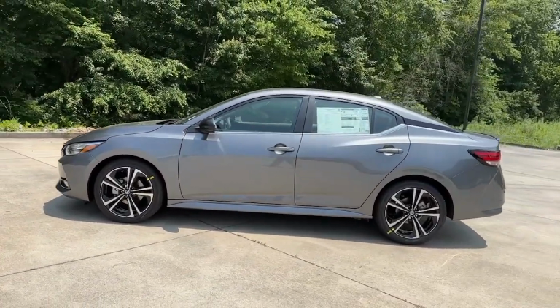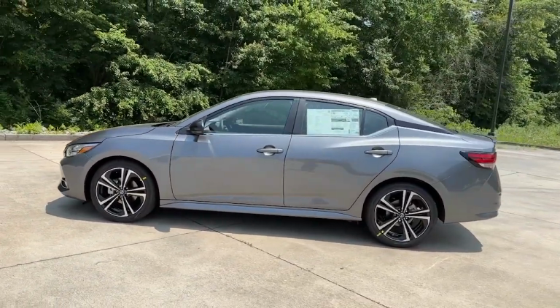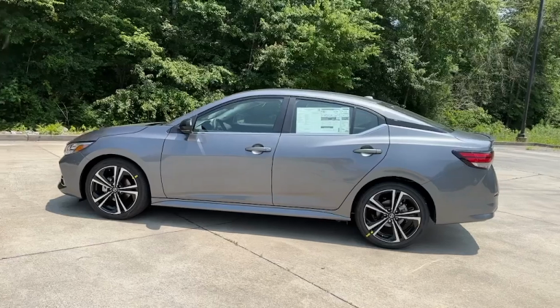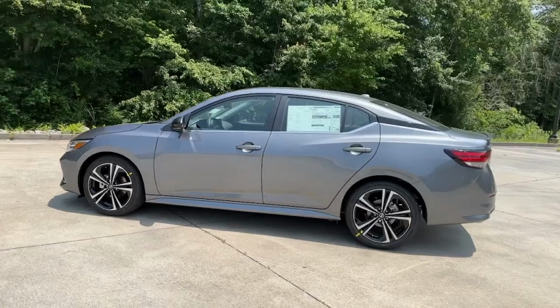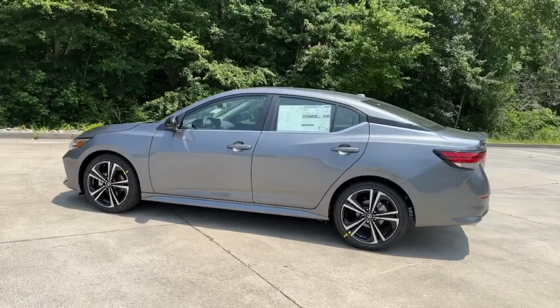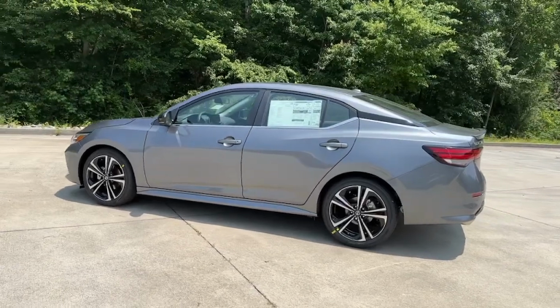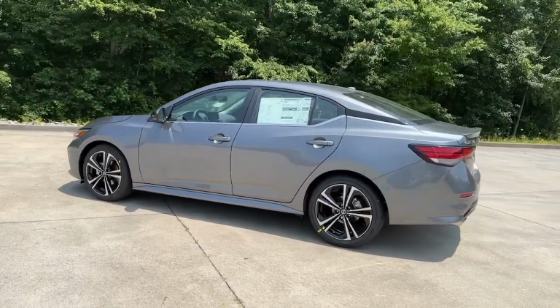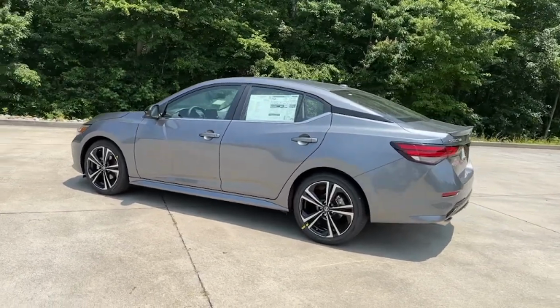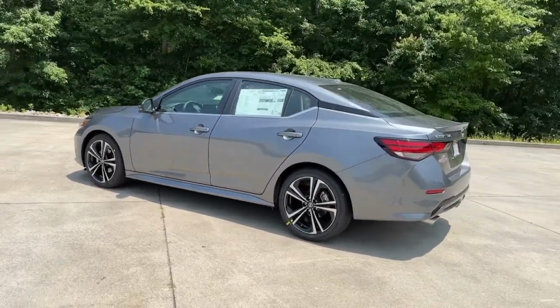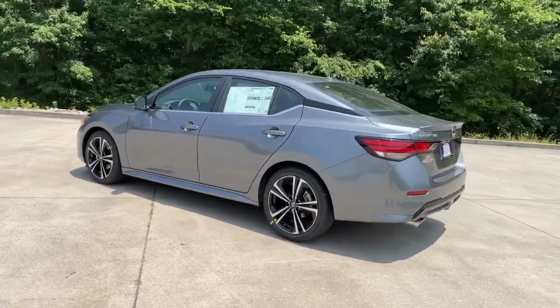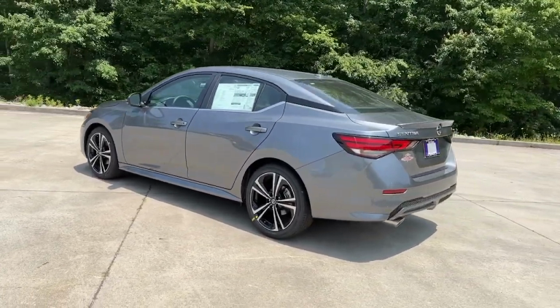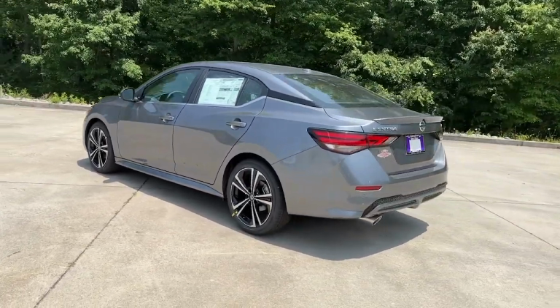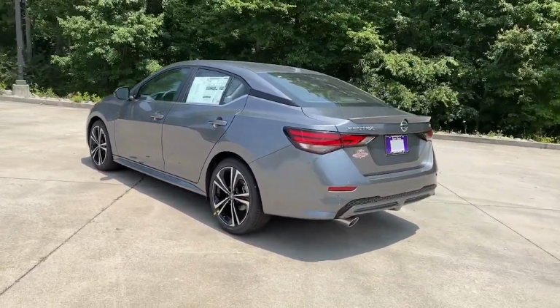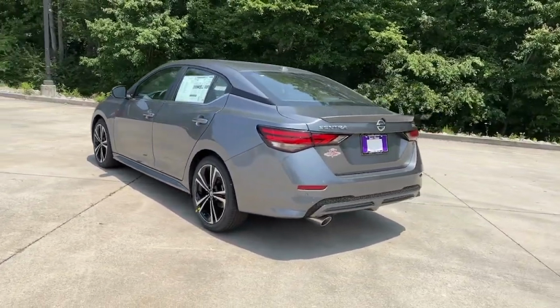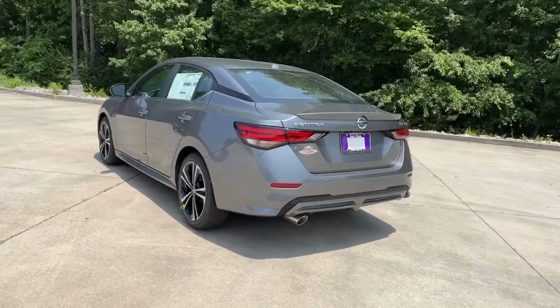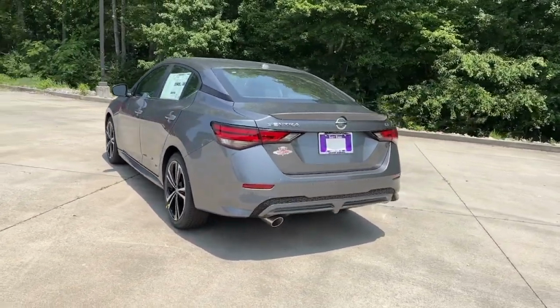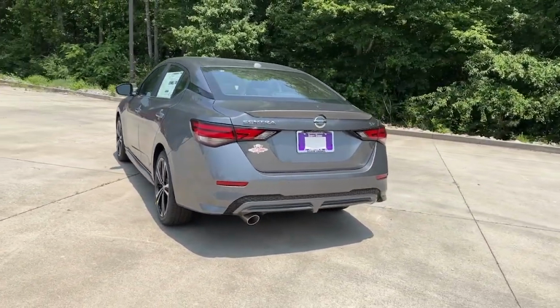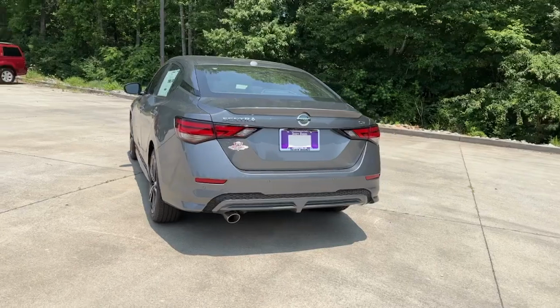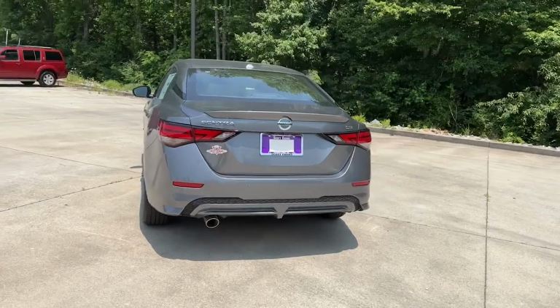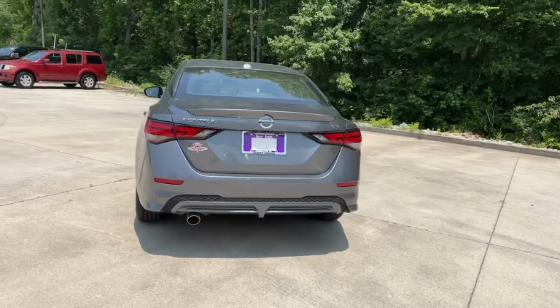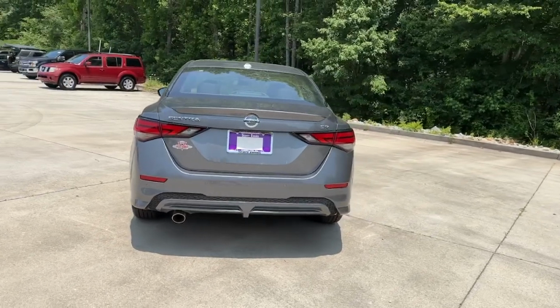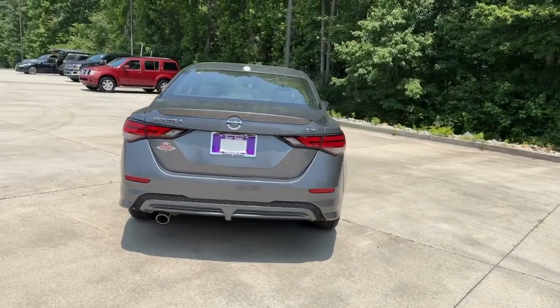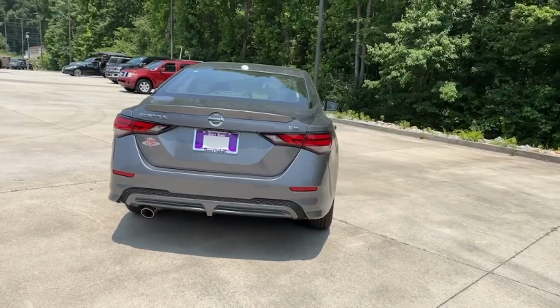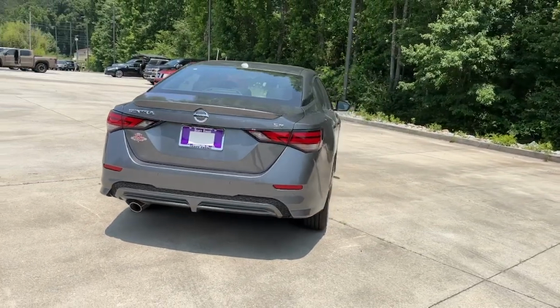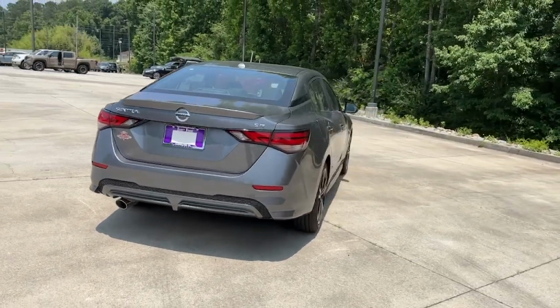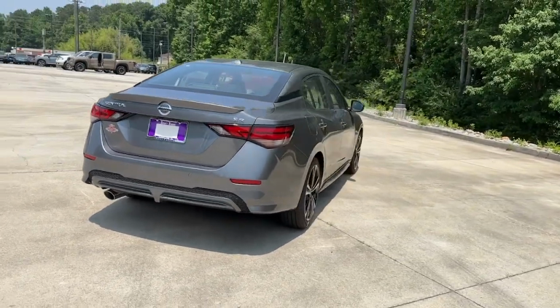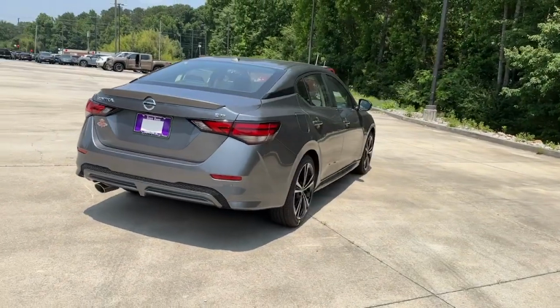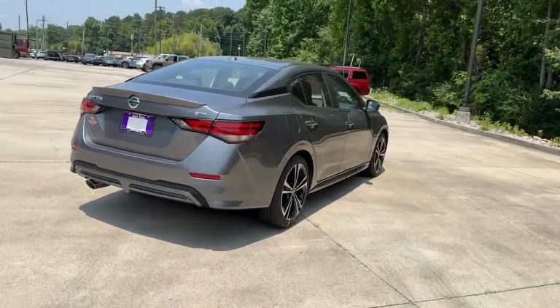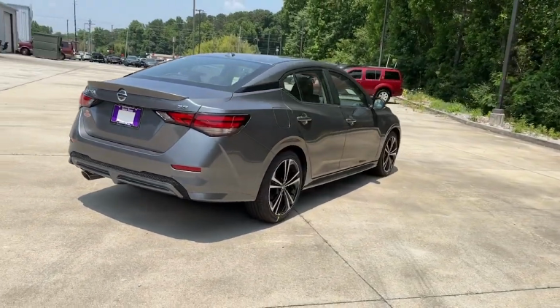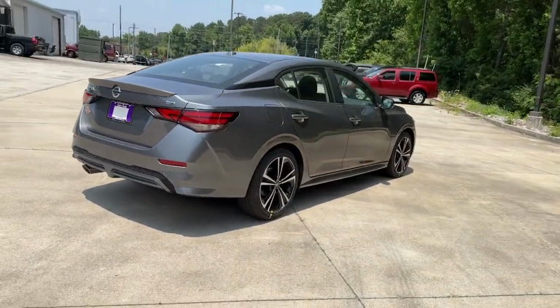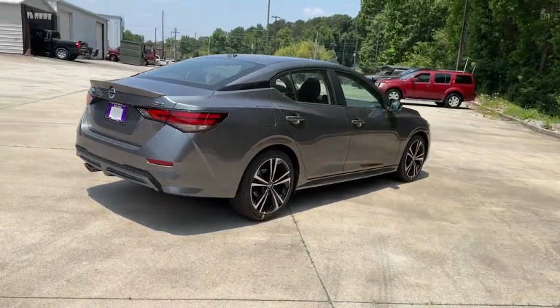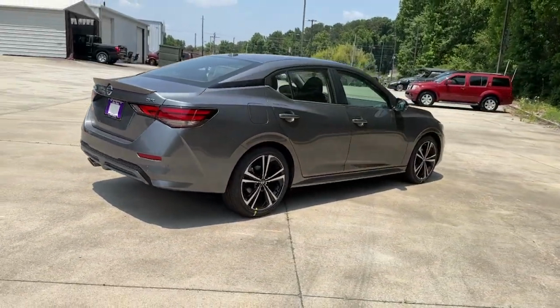Discover the joy of cornering thanks to sports suspension, precise handling, and crisp acceleration. Then relax and enjoy the cruise in the sleek cabin loaded with tech and clever storage solutions.